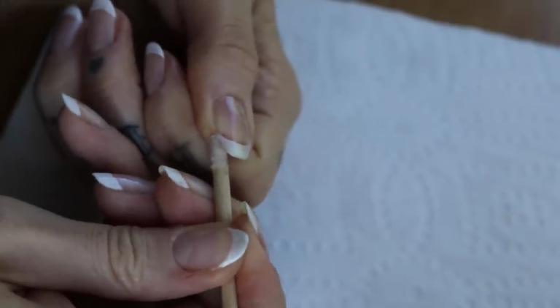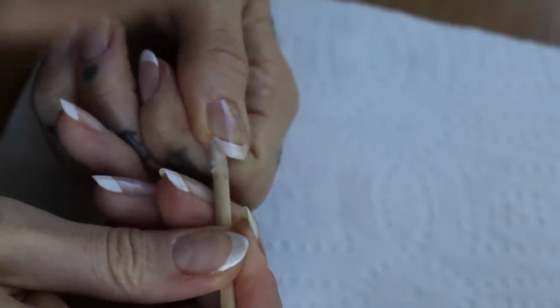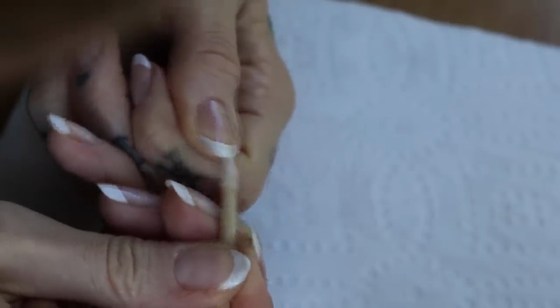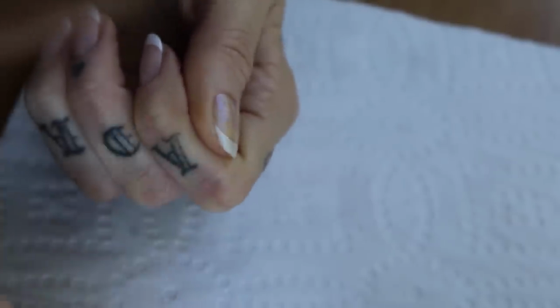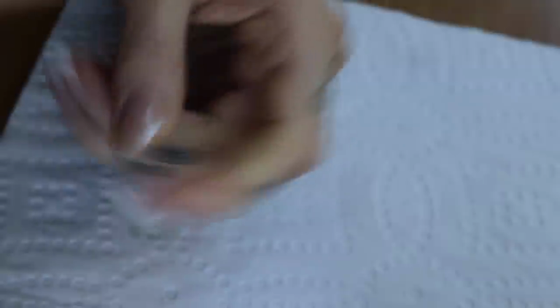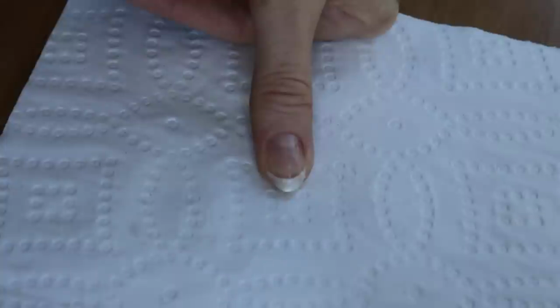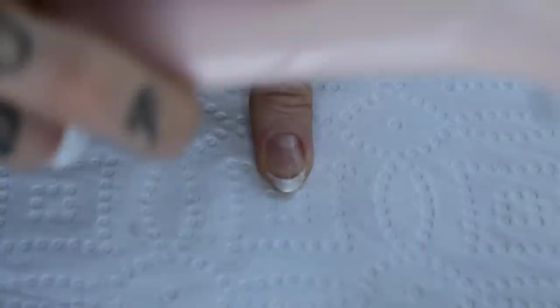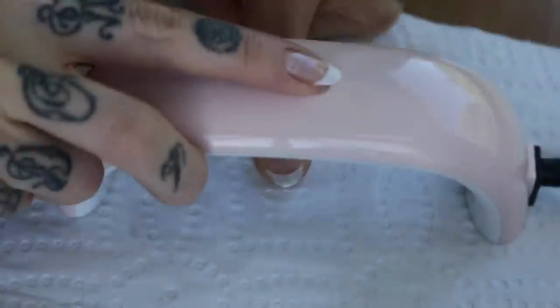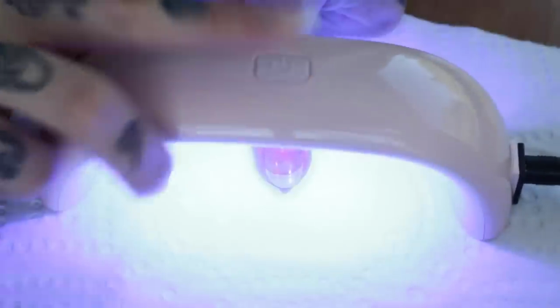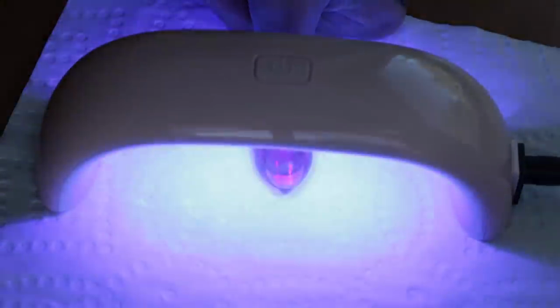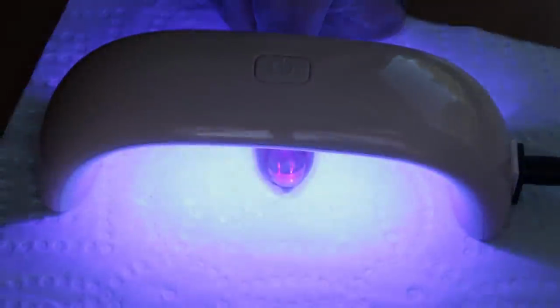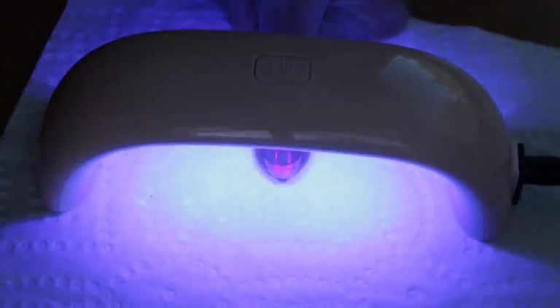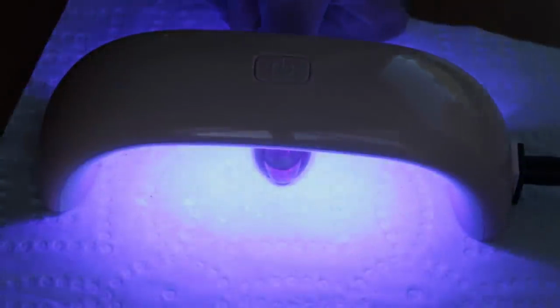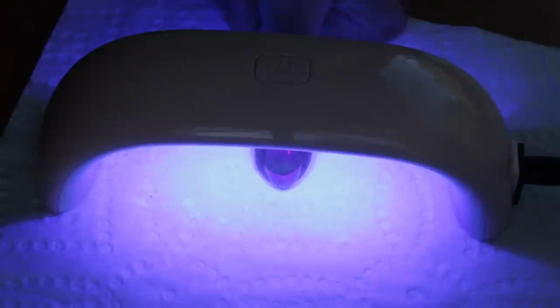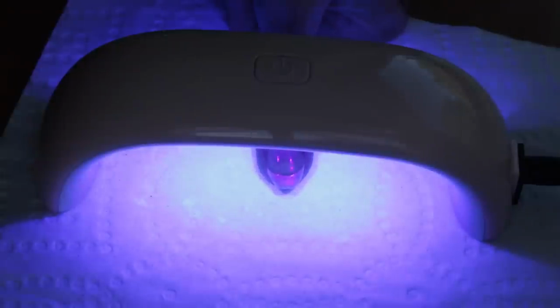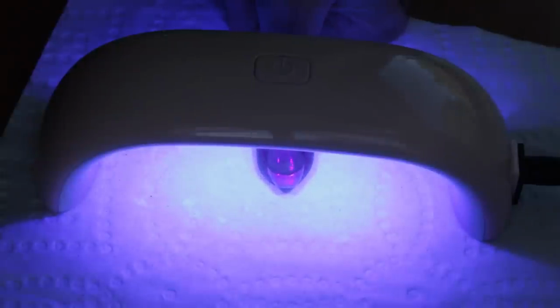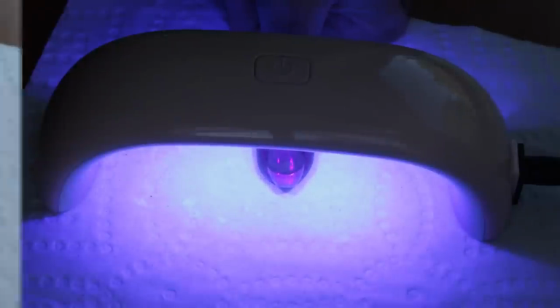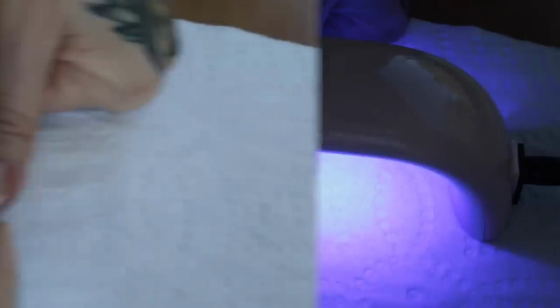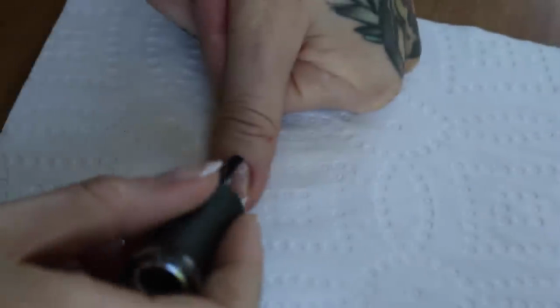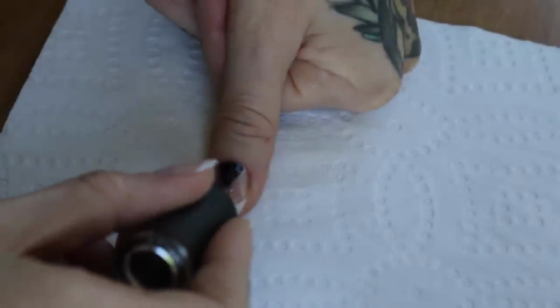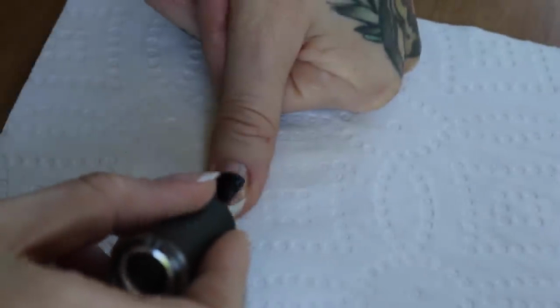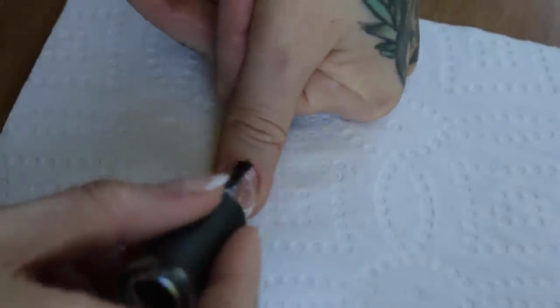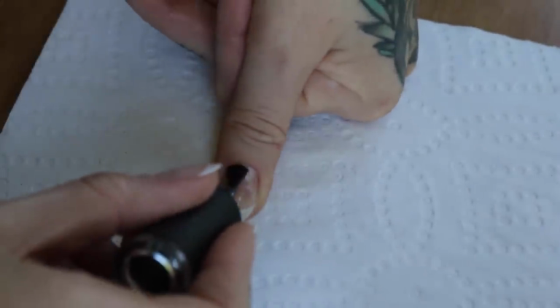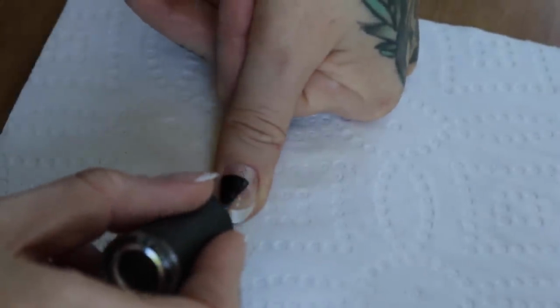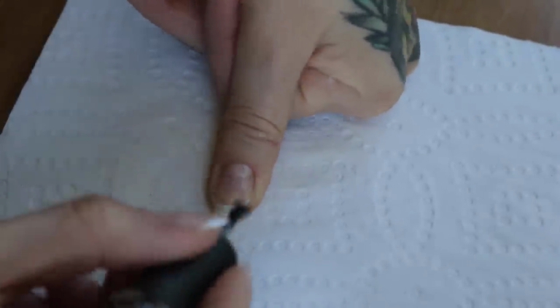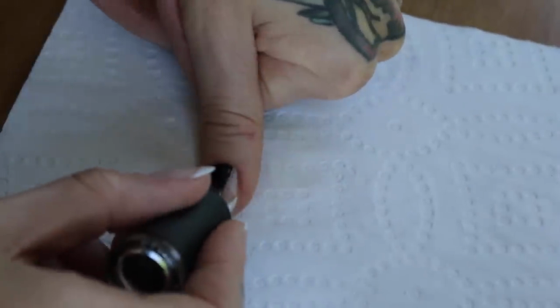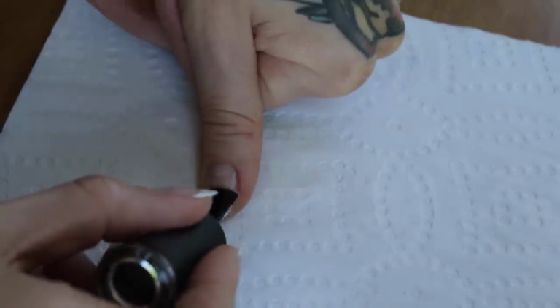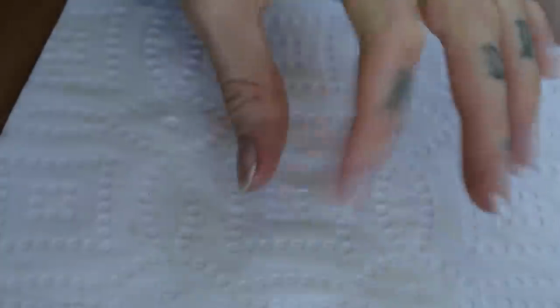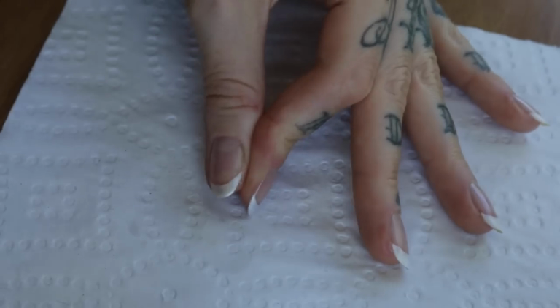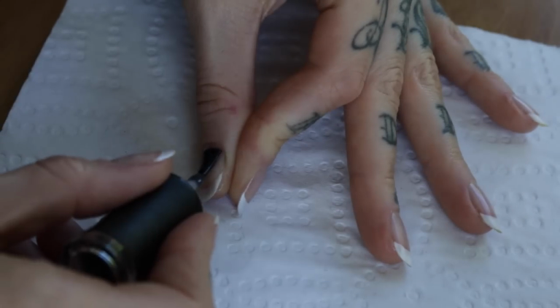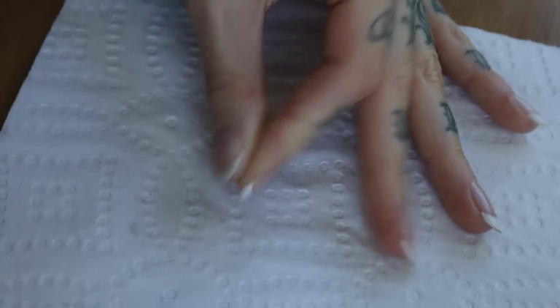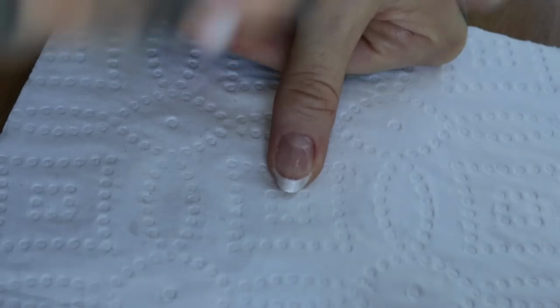Clean it up and cure it for another 30 seconds. Then it's time for the top coat, a final curing for 30 seconds and we're done.